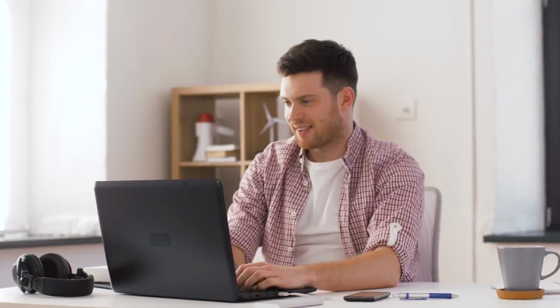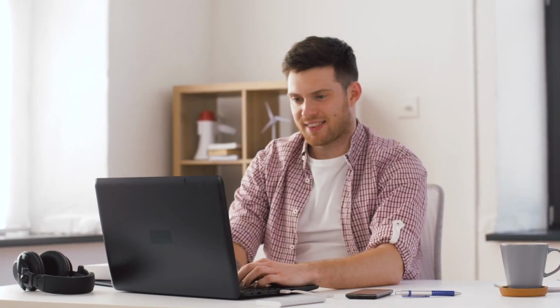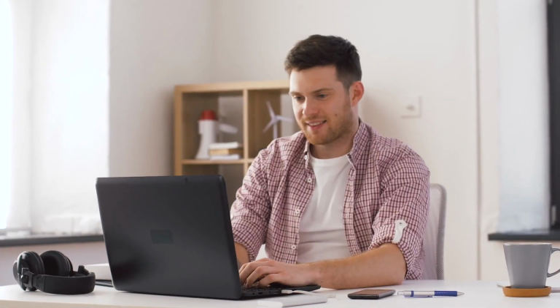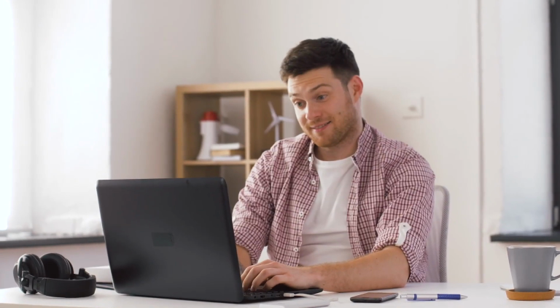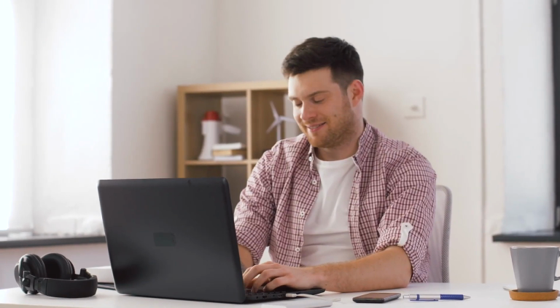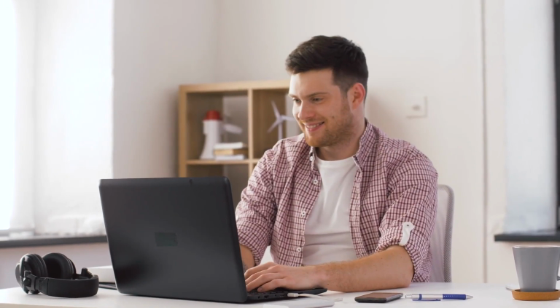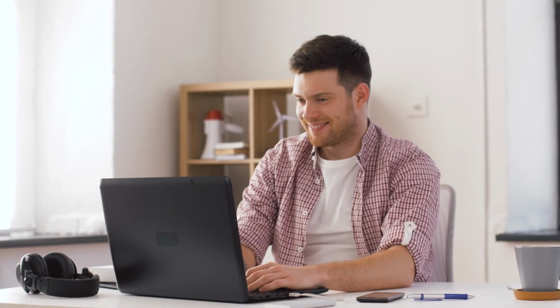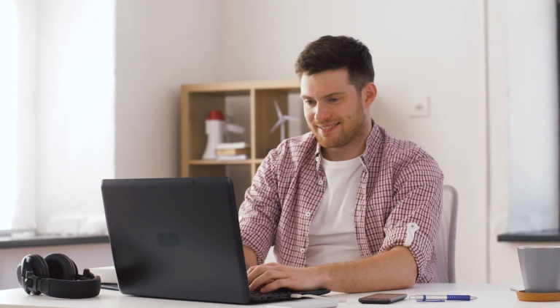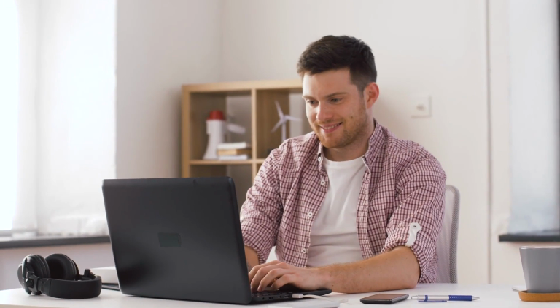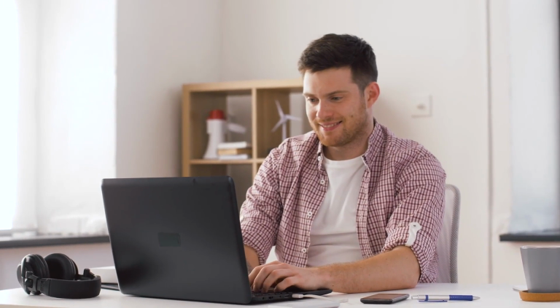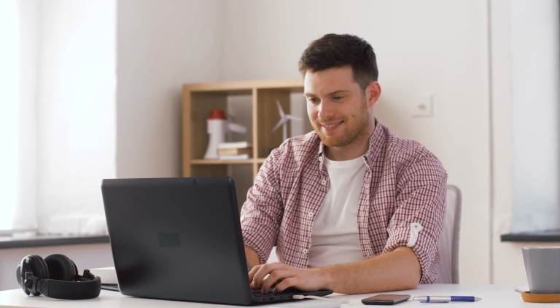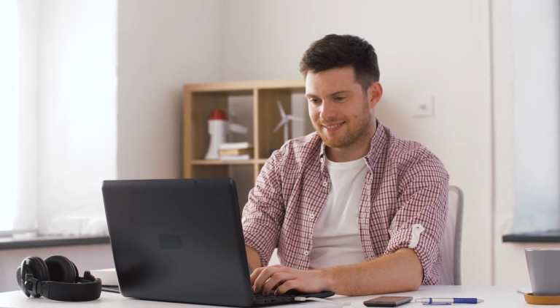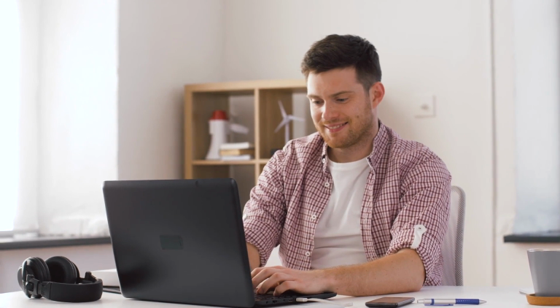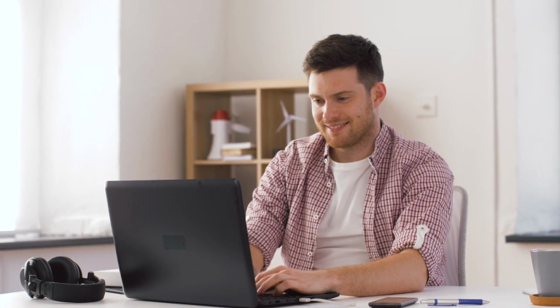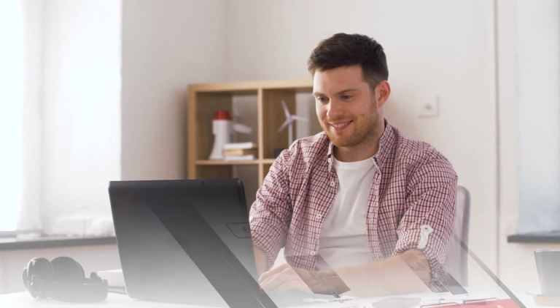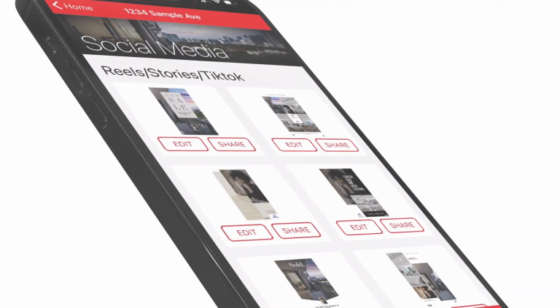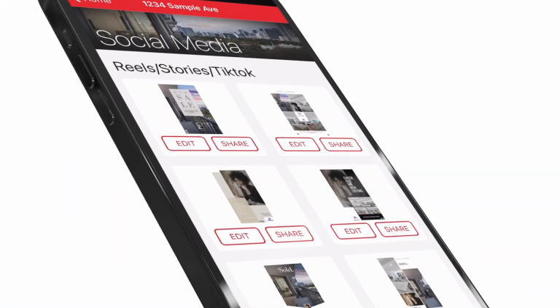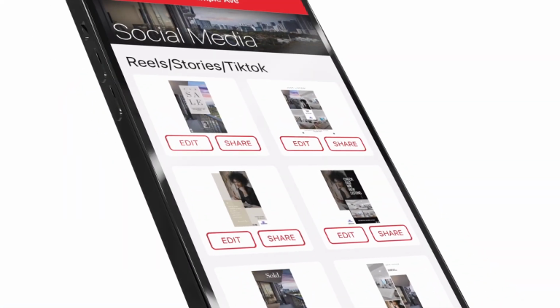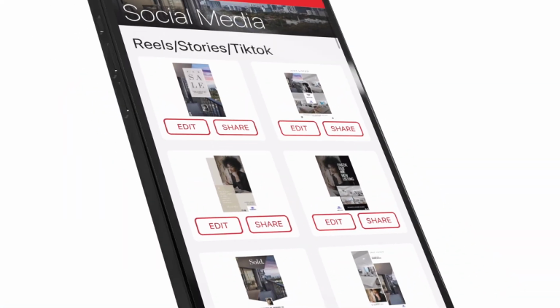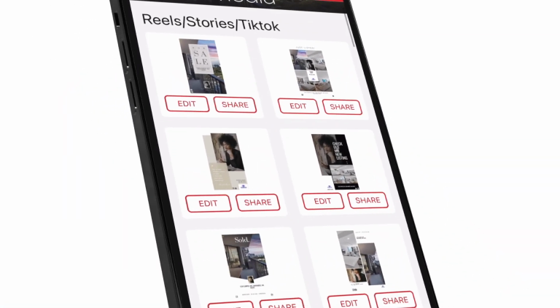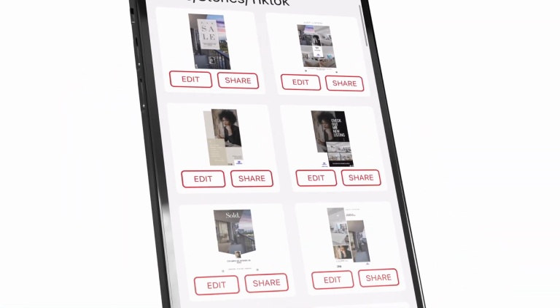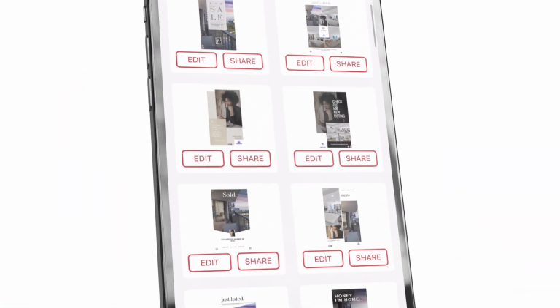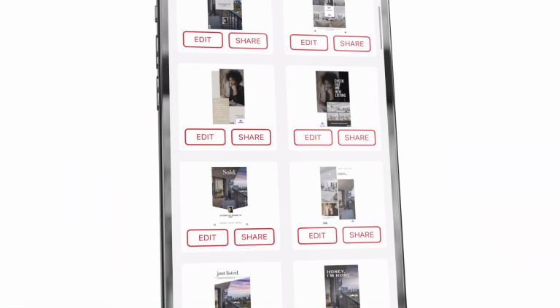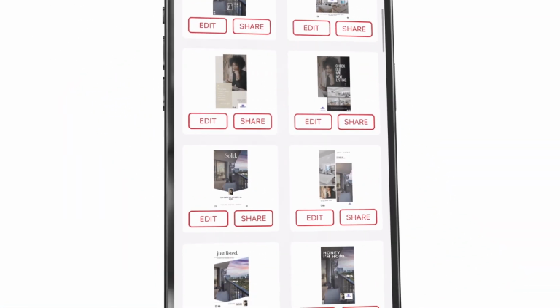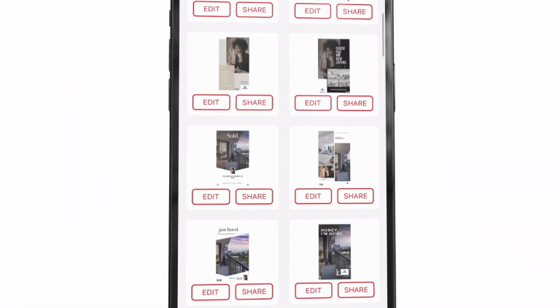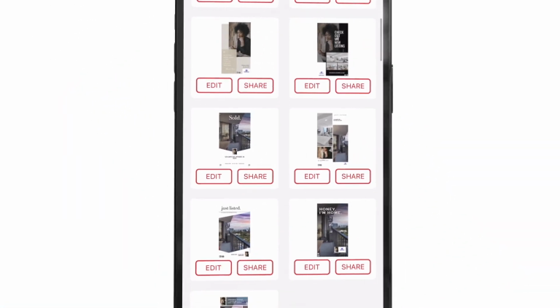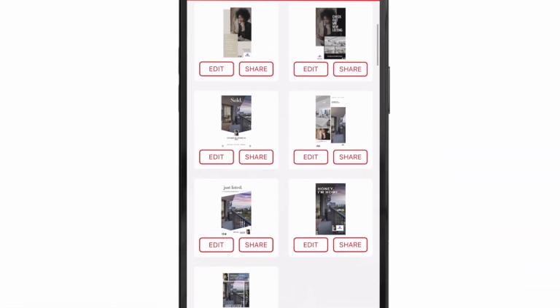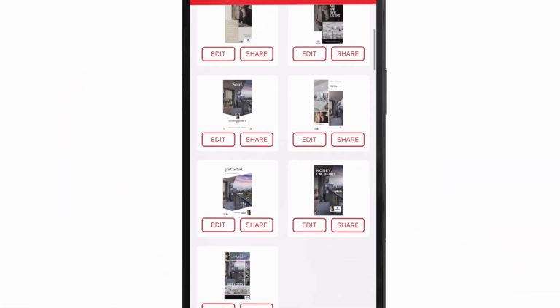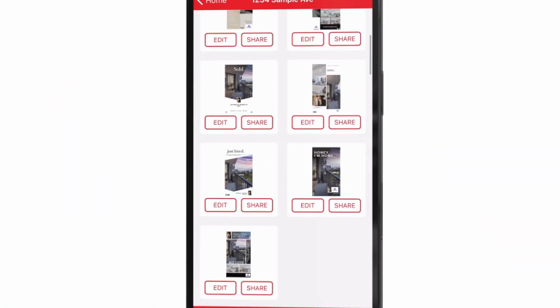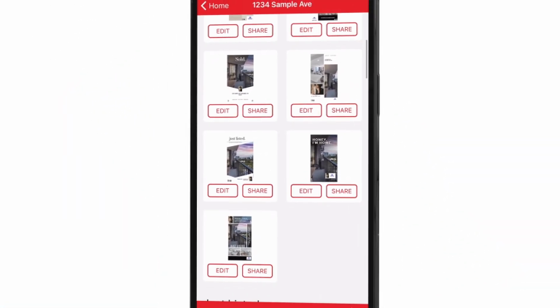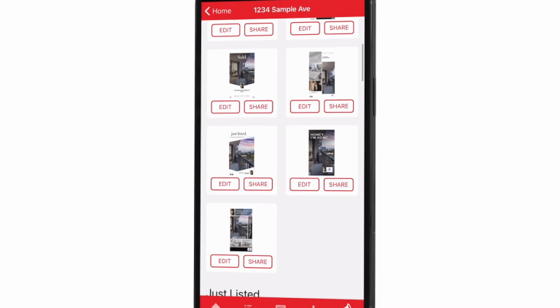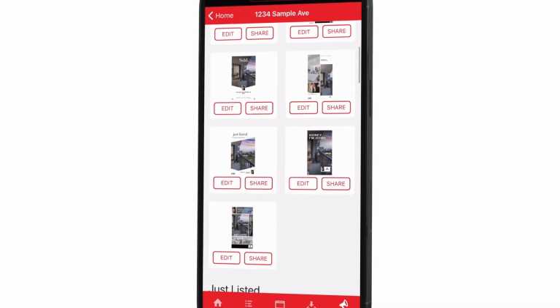No more messing around with zip folders and third-party graphic editors. You can edit, share, and download your marketing kit materials as much as needed.